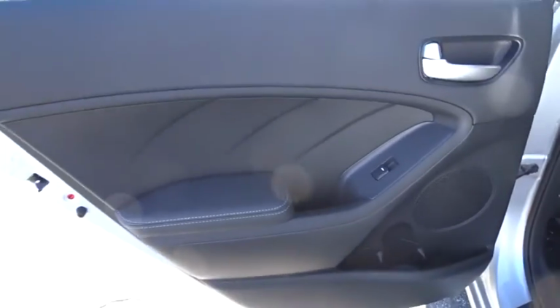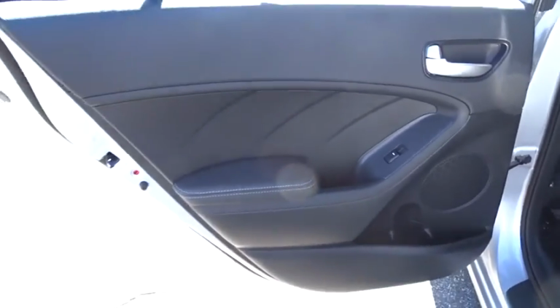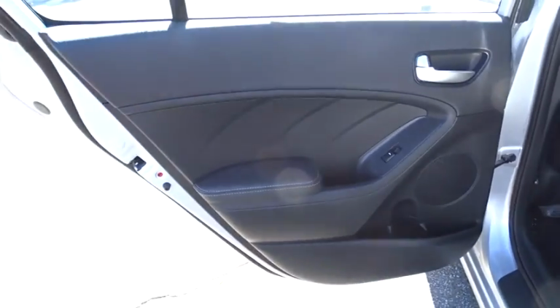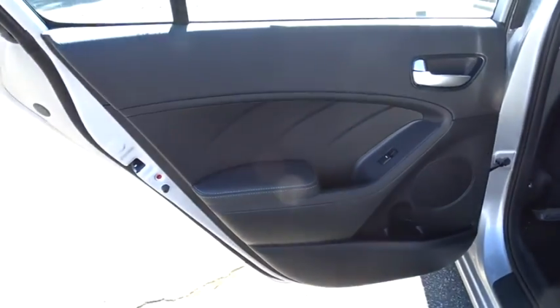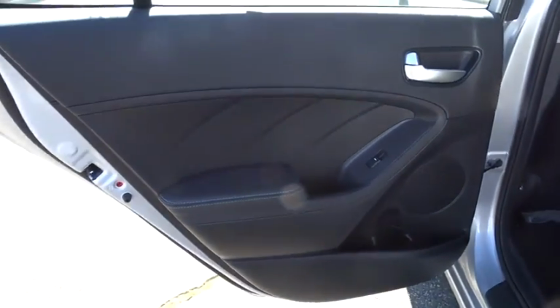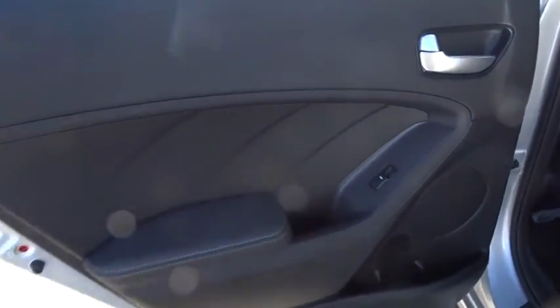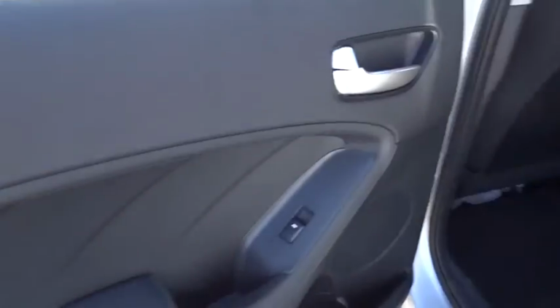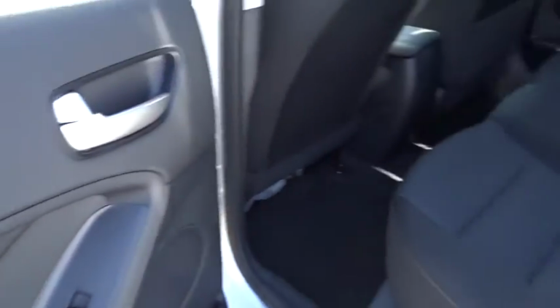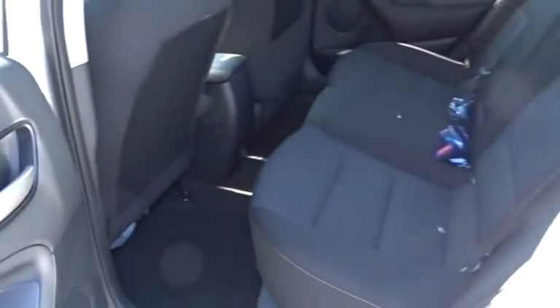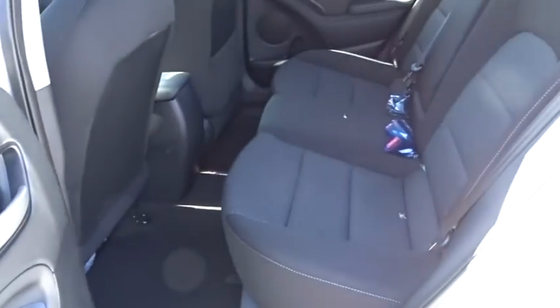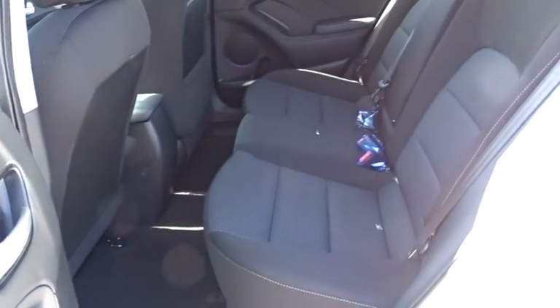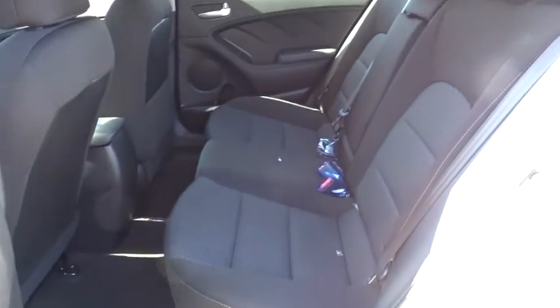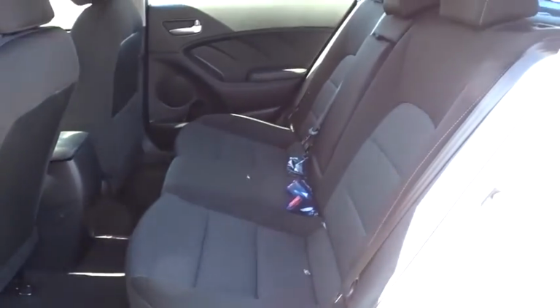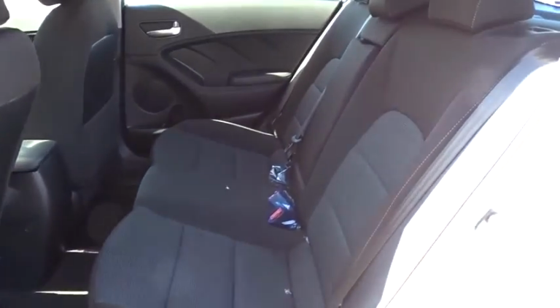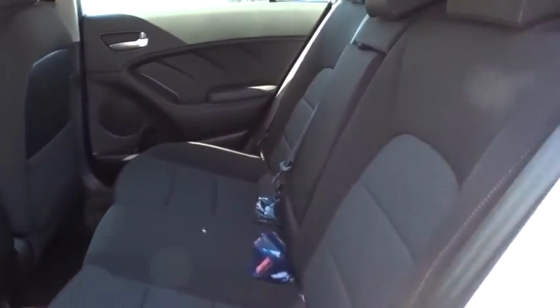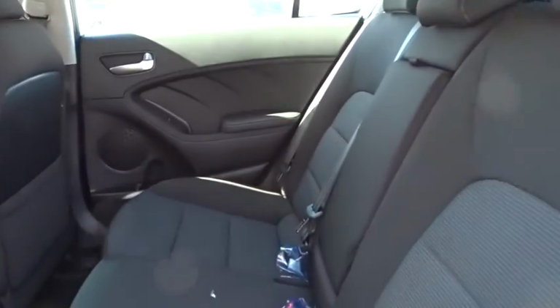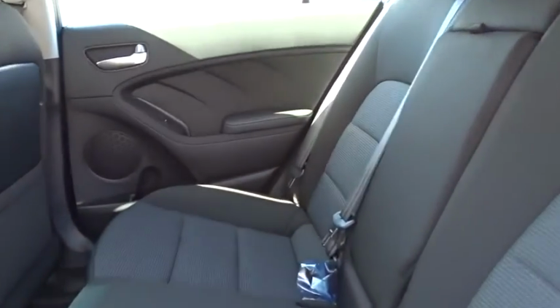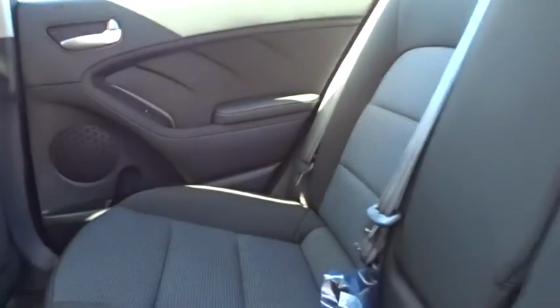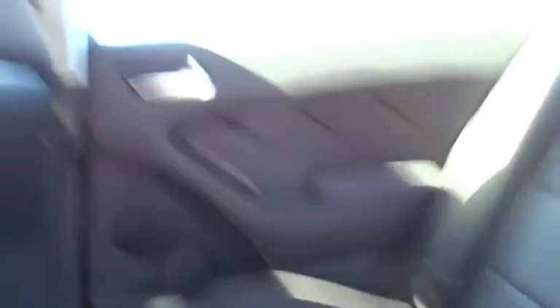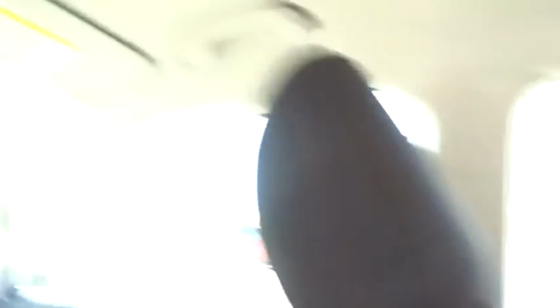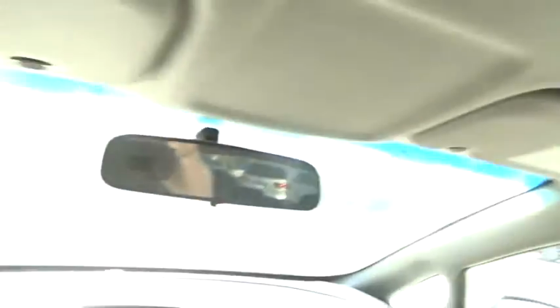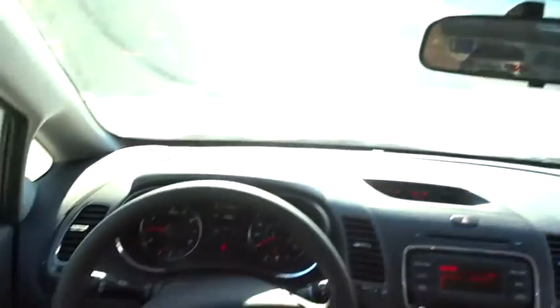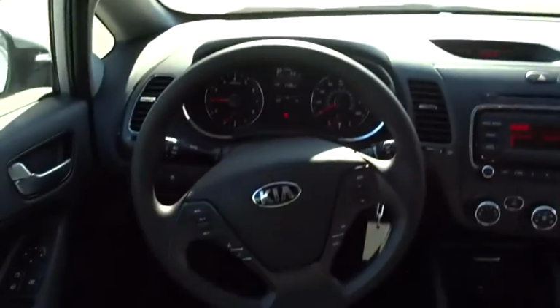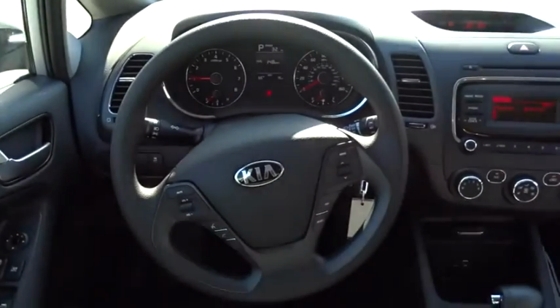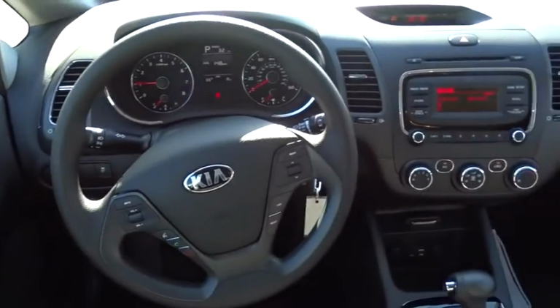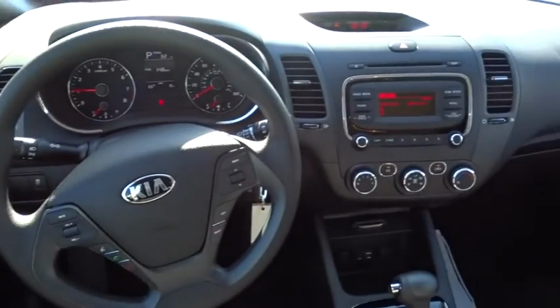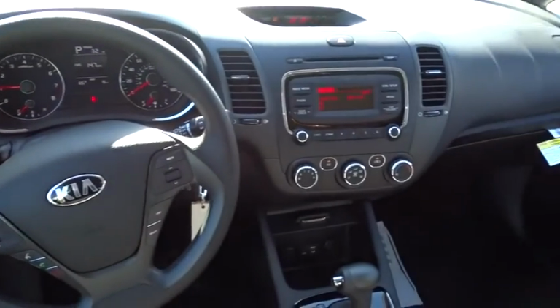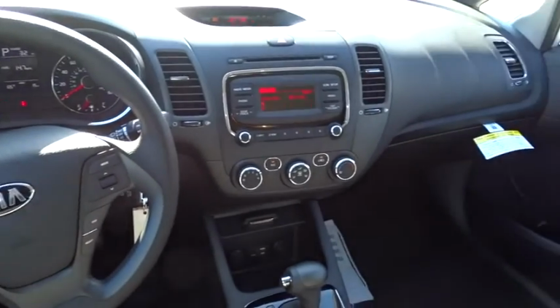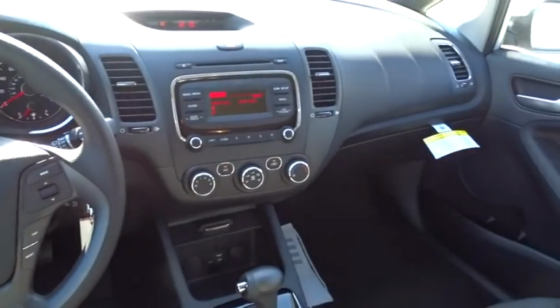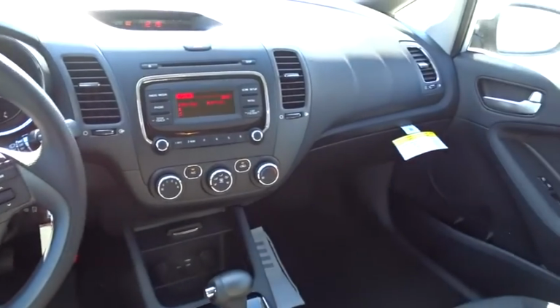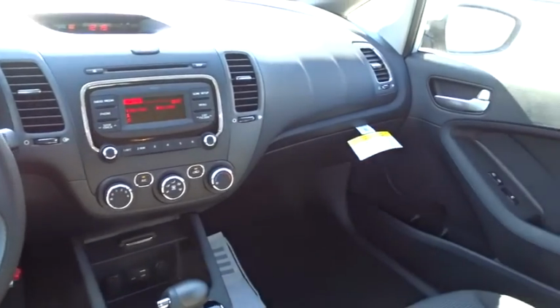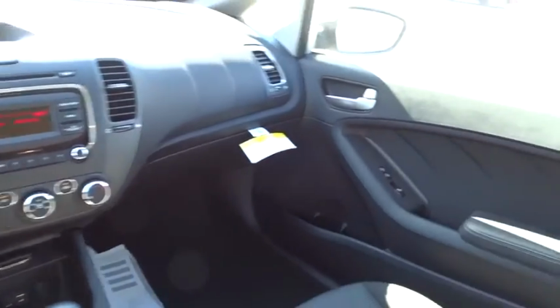AM FM stereo radio, rear defrost, front wheel drive, MP3 player, child safety locks, CD player, bucket seats, security system, trip computer, power door locks.